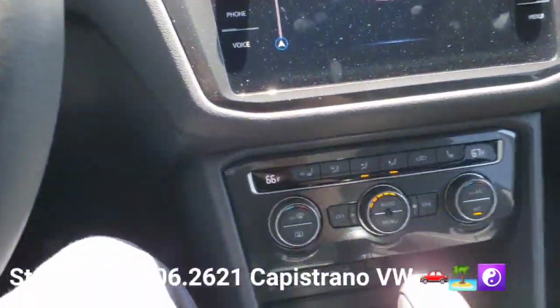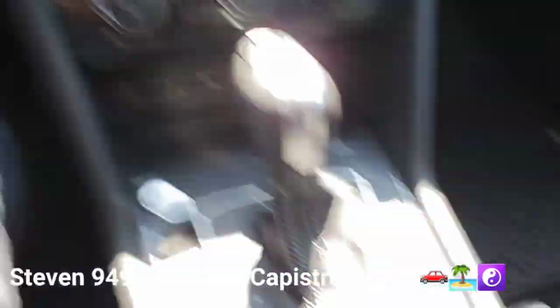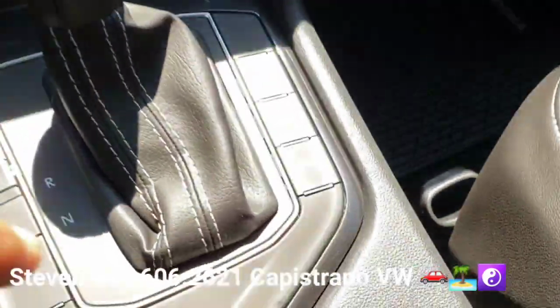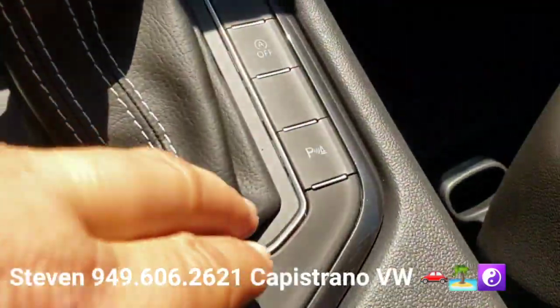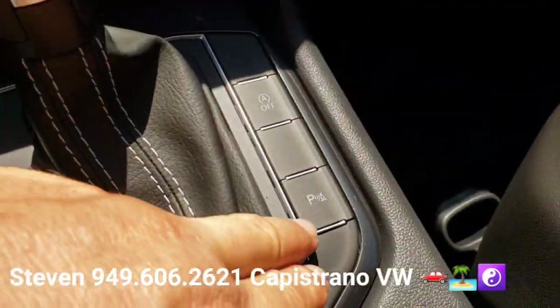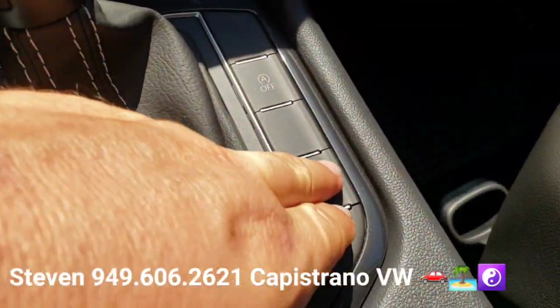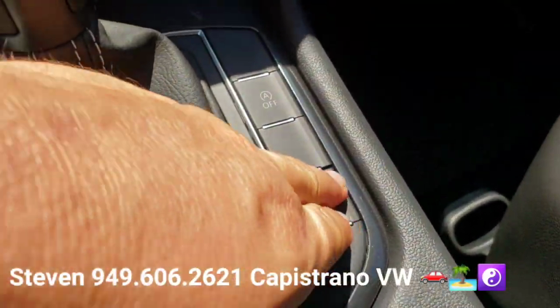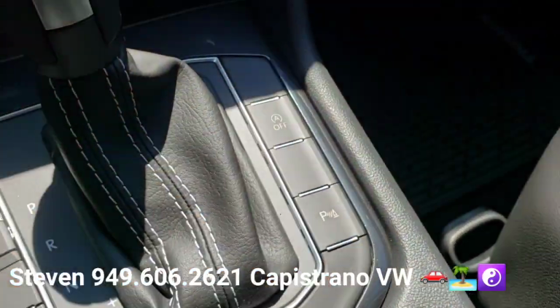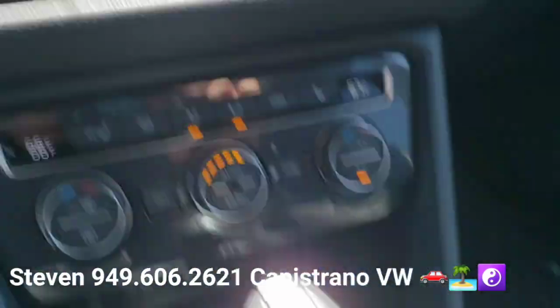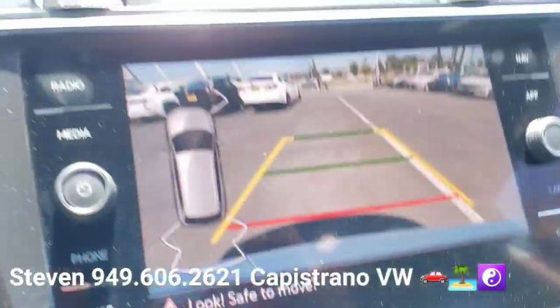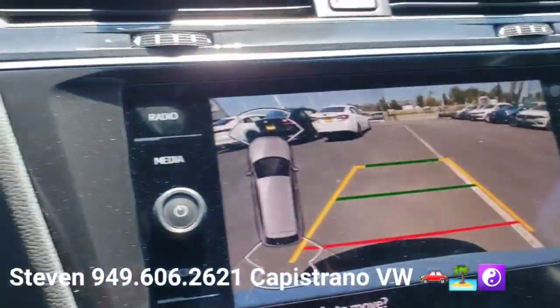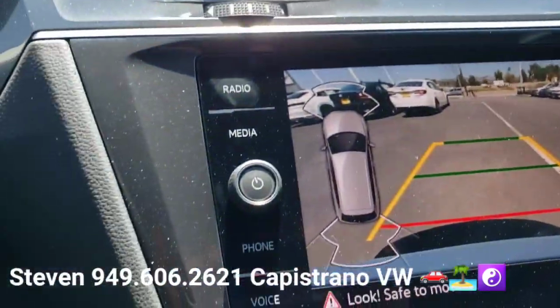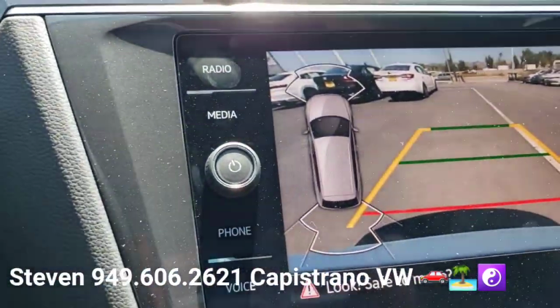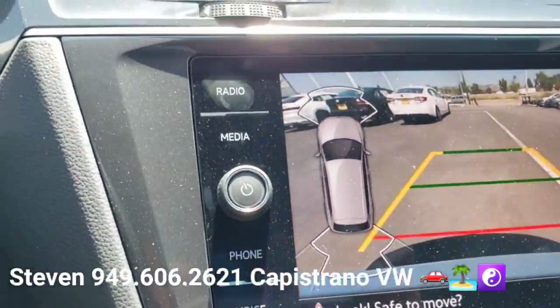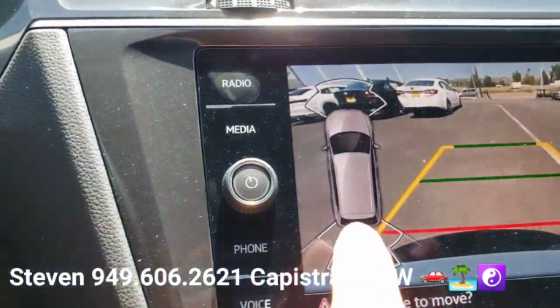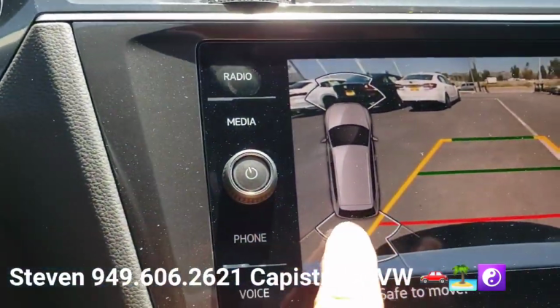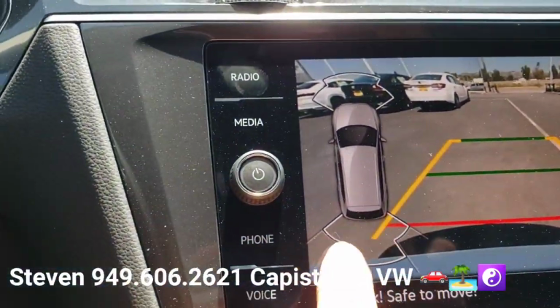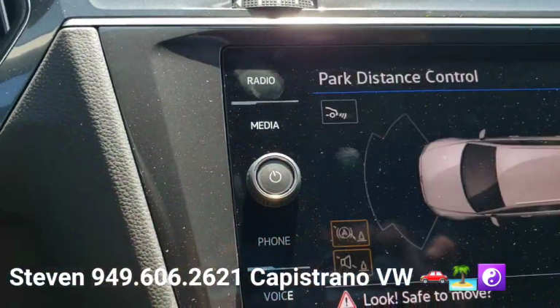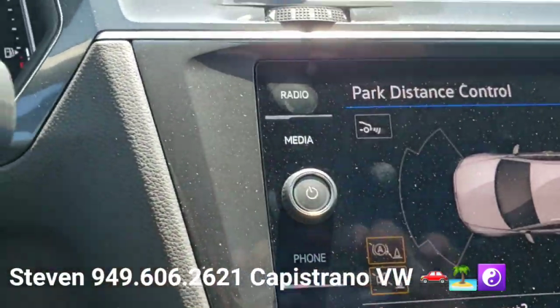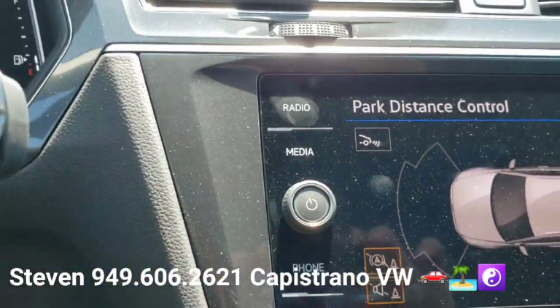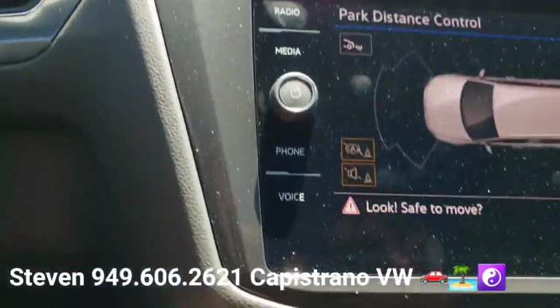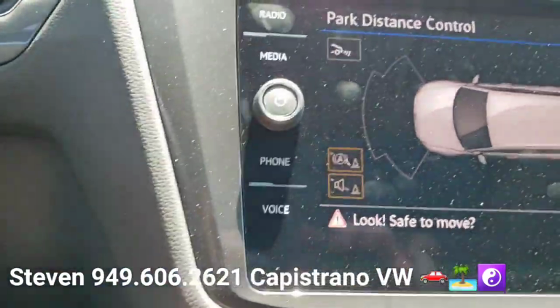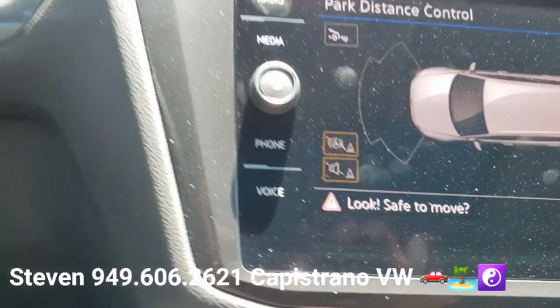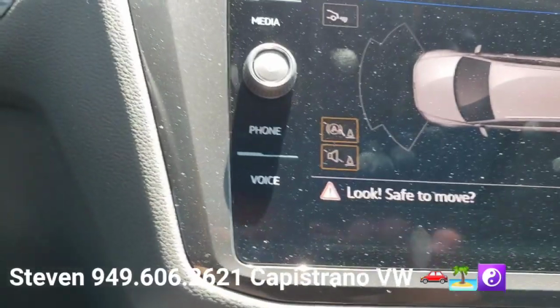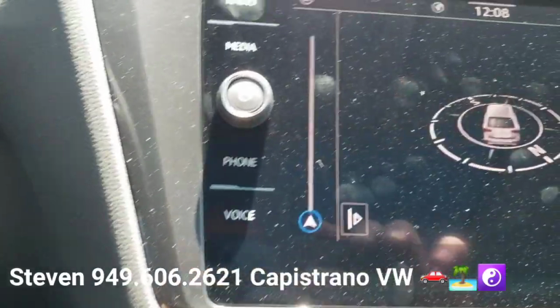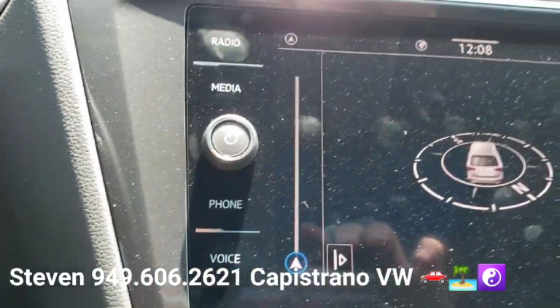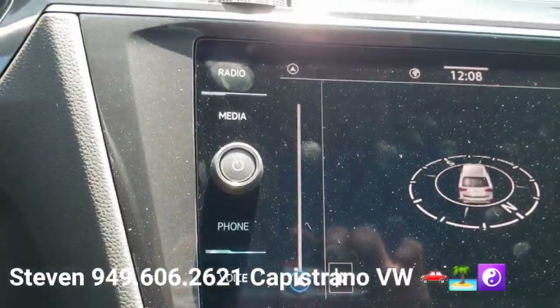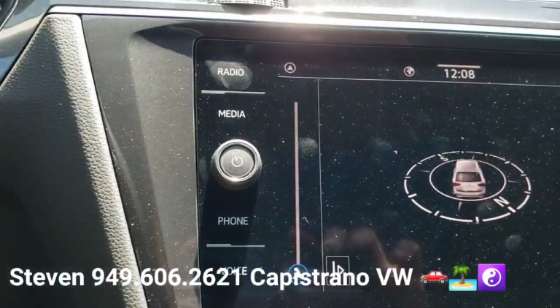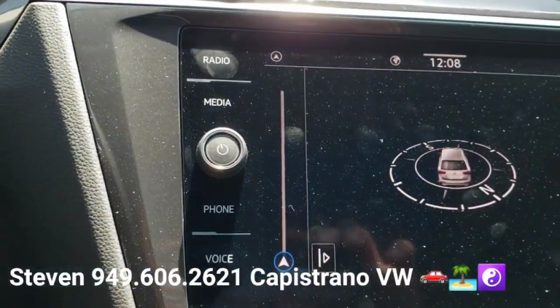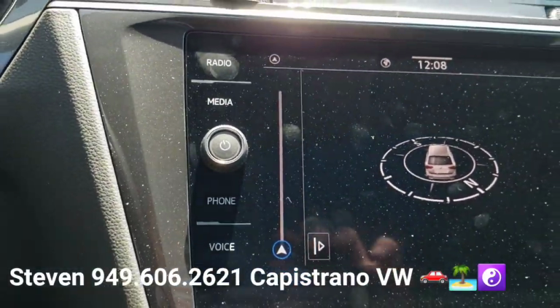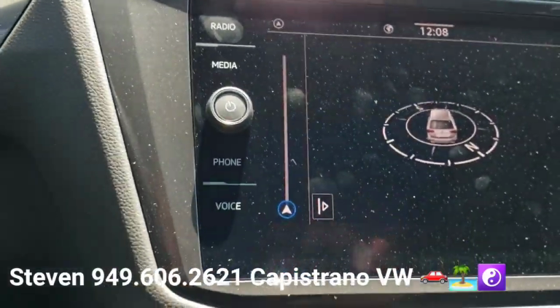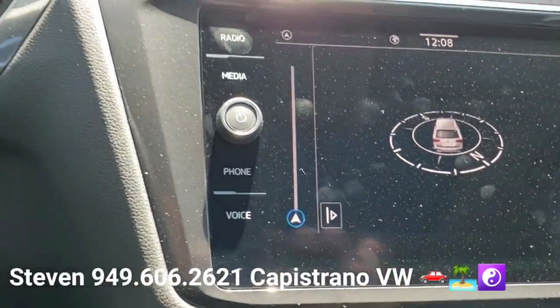There's a button here for the front and rear parking sensors. It shows you the vehicle with the zones for the front and rear bumper, so if you get close to something it'll beep at you.